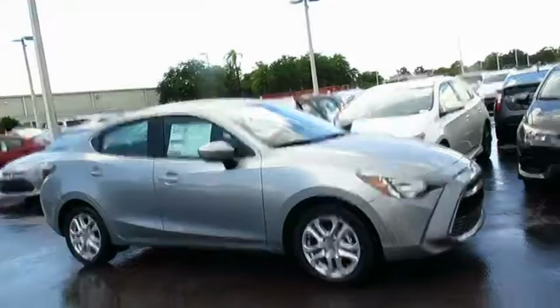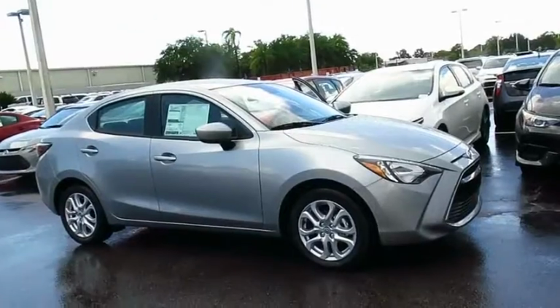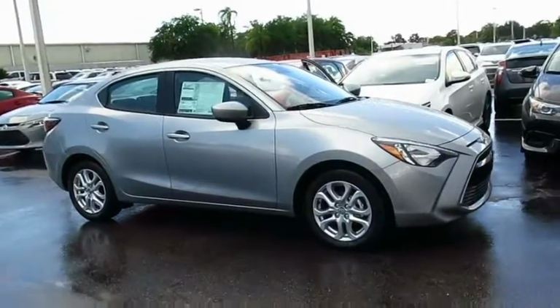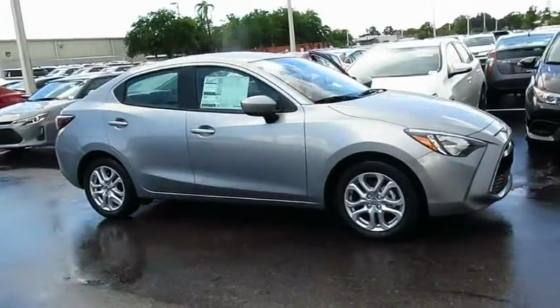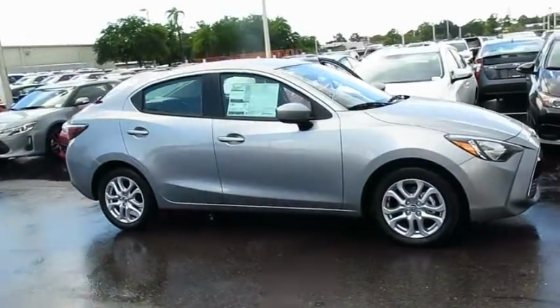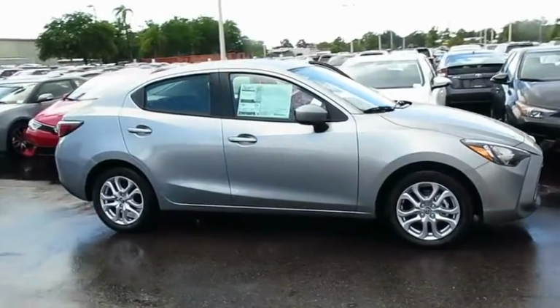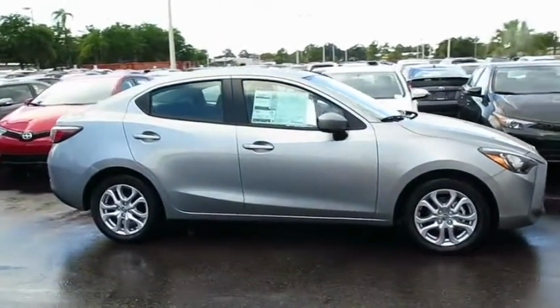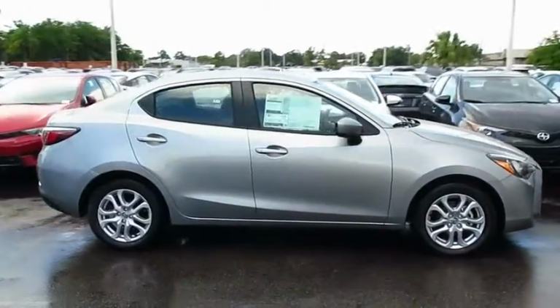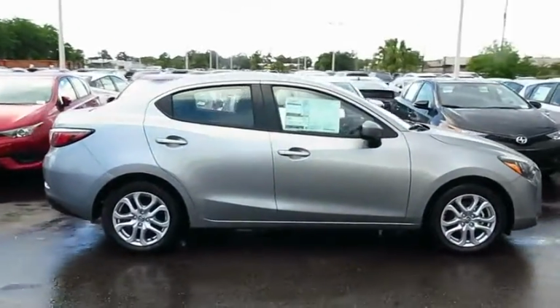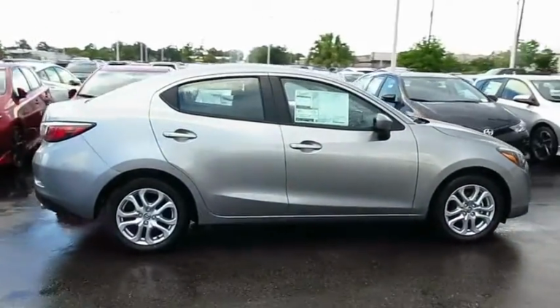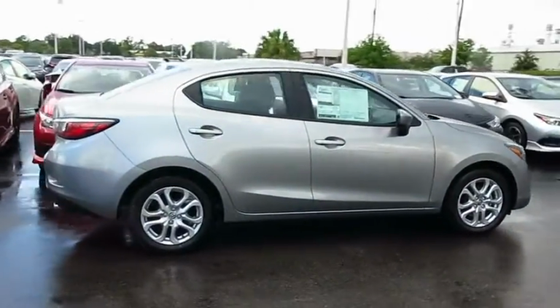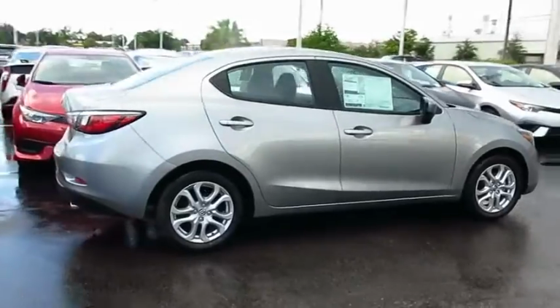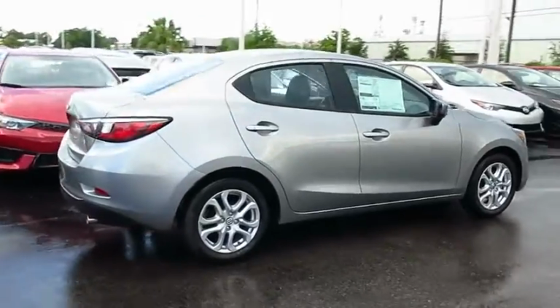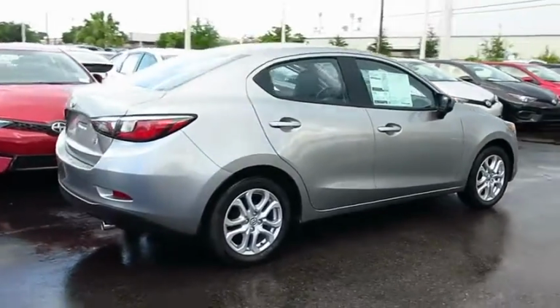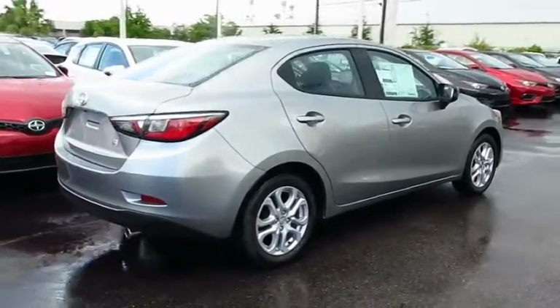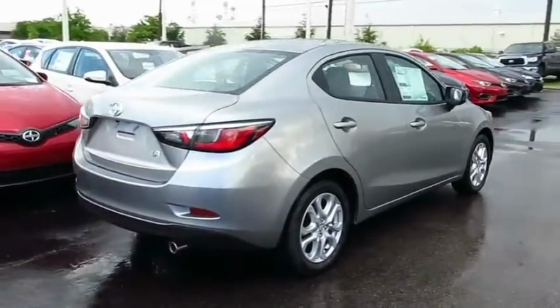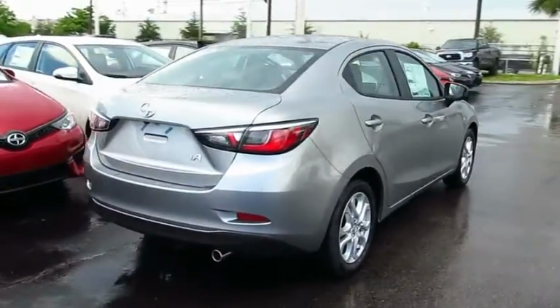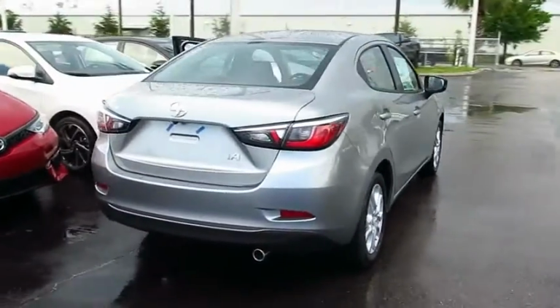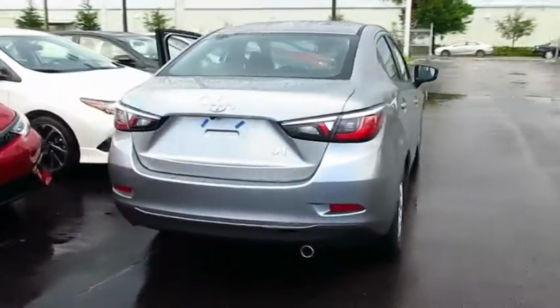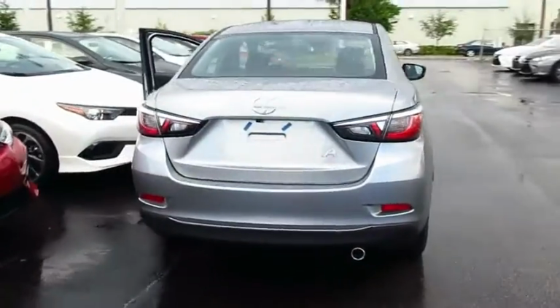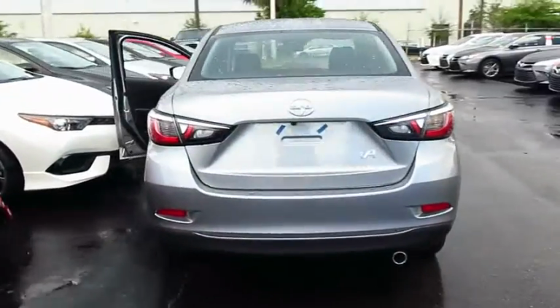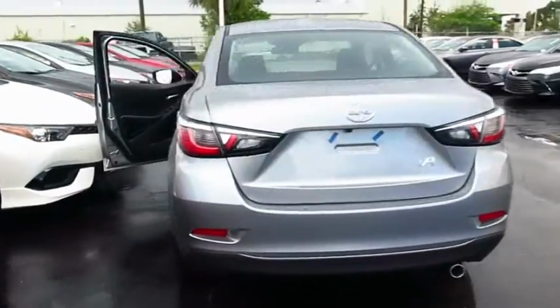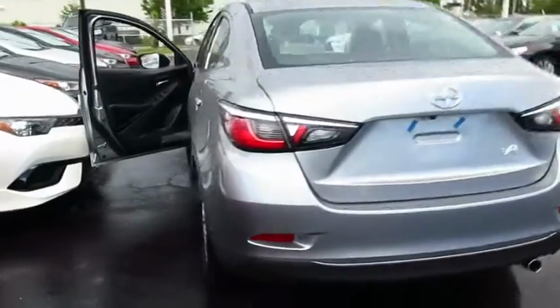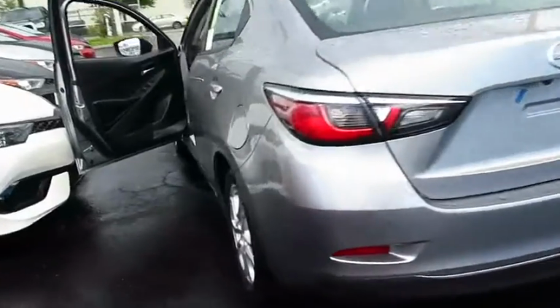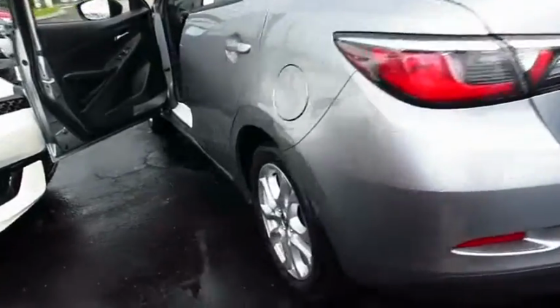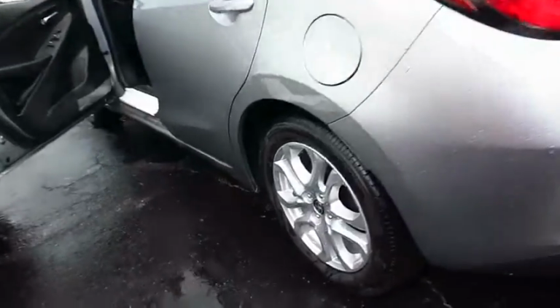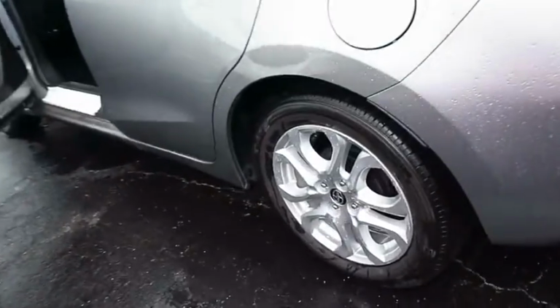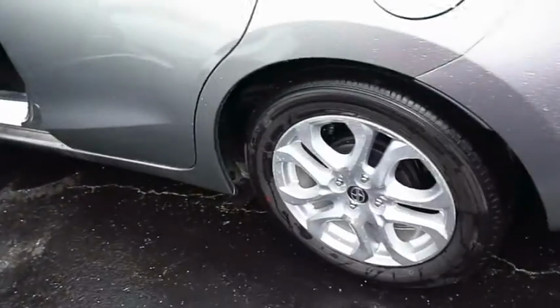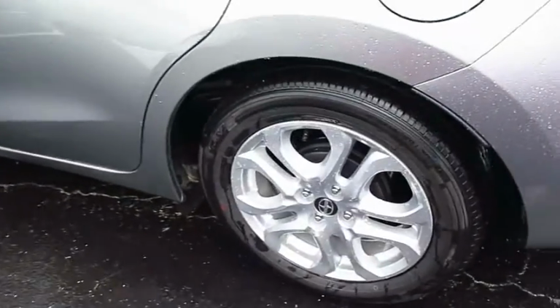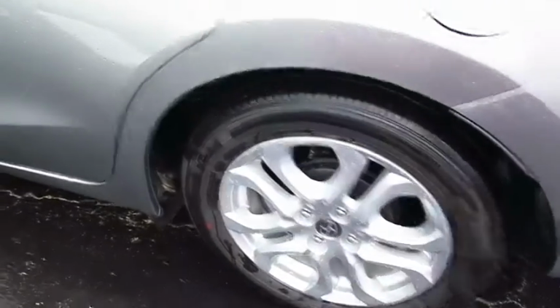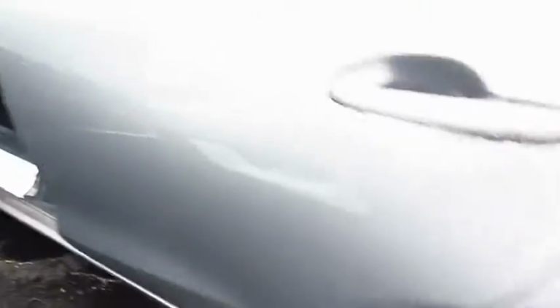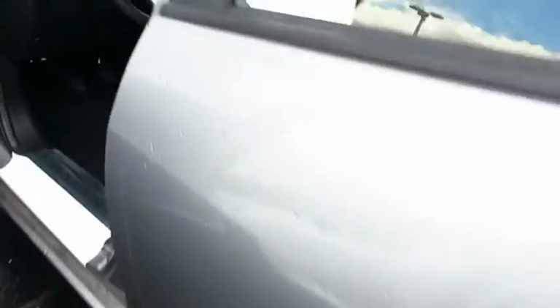2016 Scion iA. The iA has the energetic styling and sleek aerodynamics of a sedan you want to show up in. It comes with a lot of standard features with an impressive fuel economy. Here are some of this vehicle's great options.